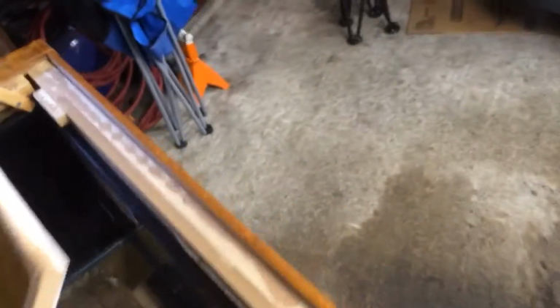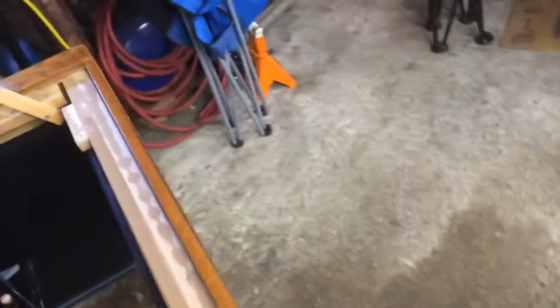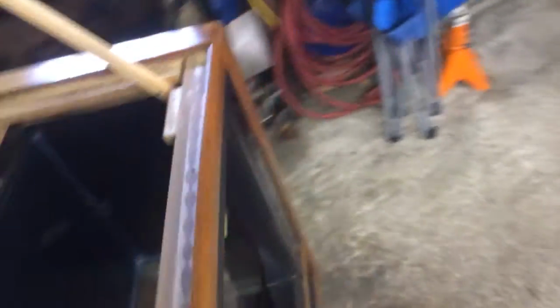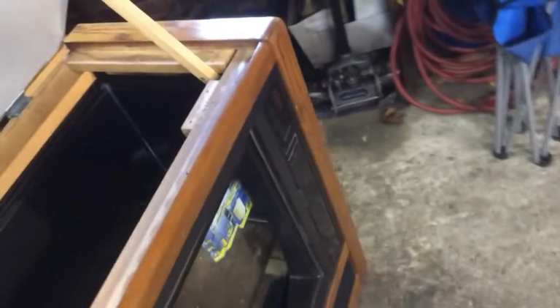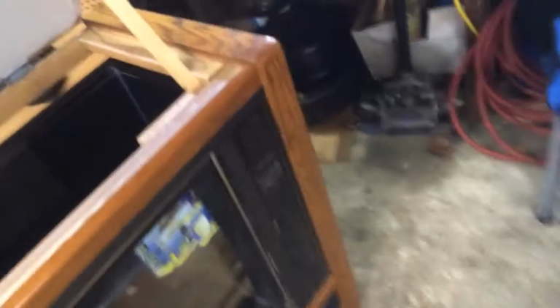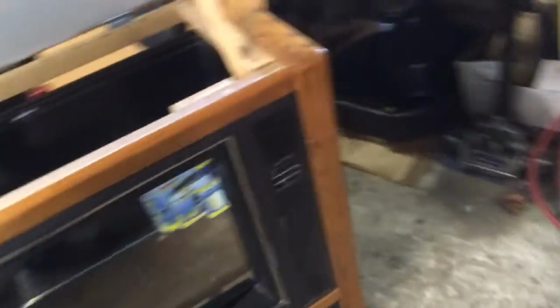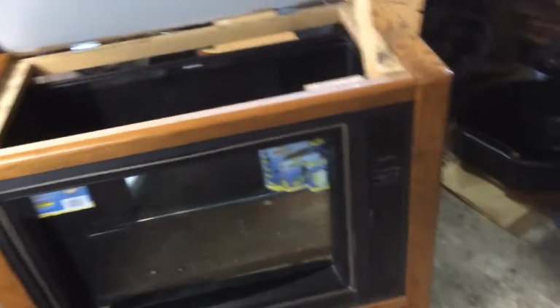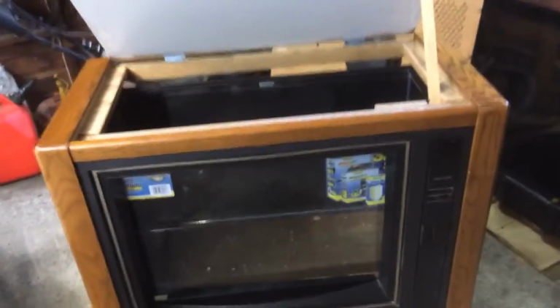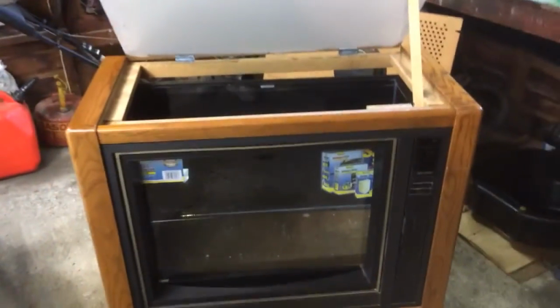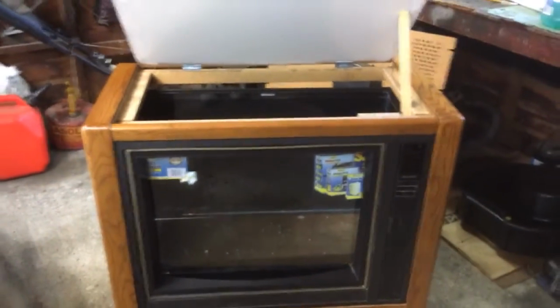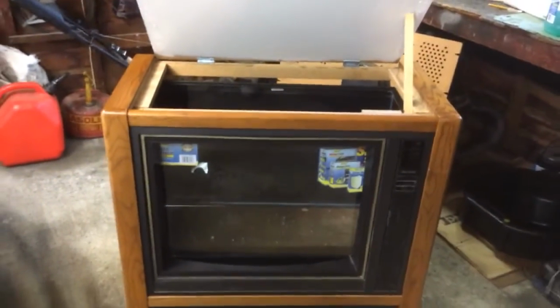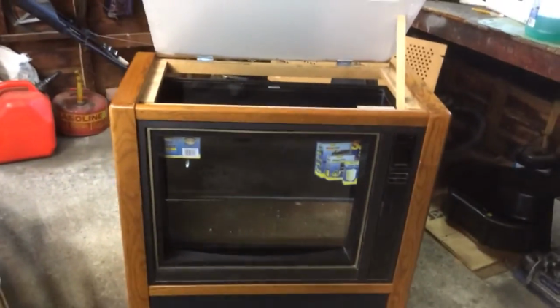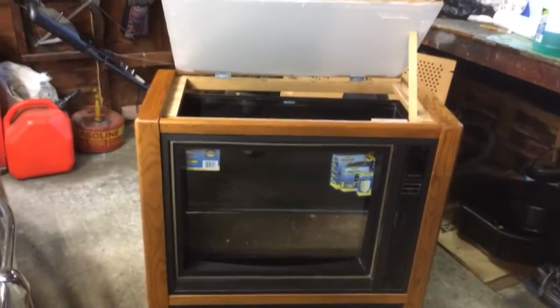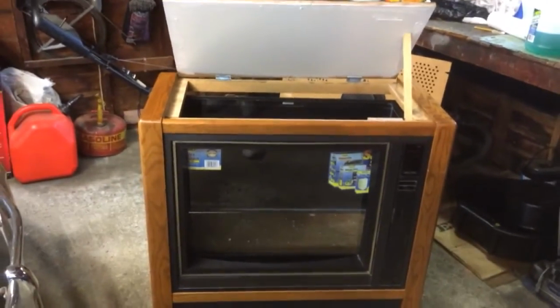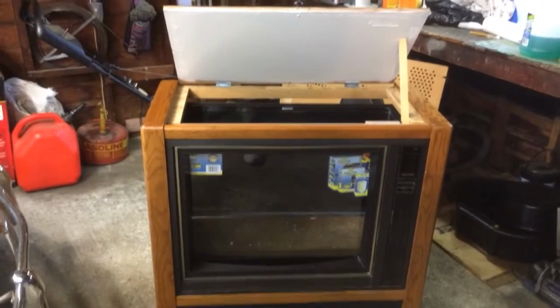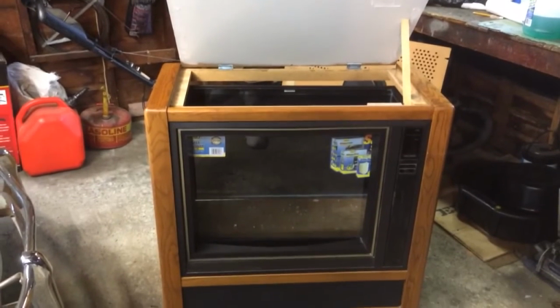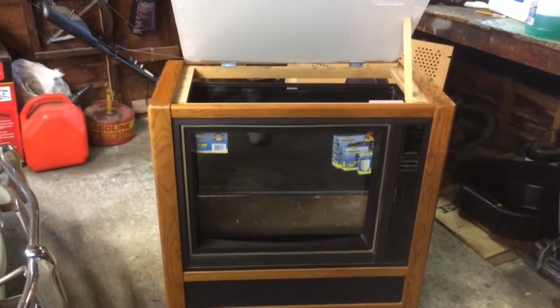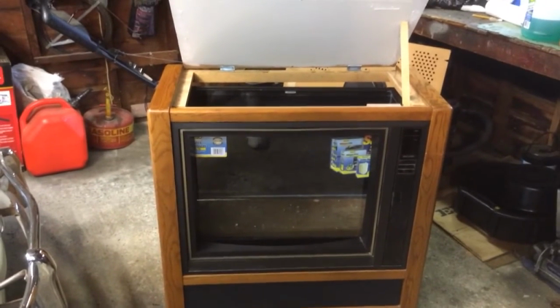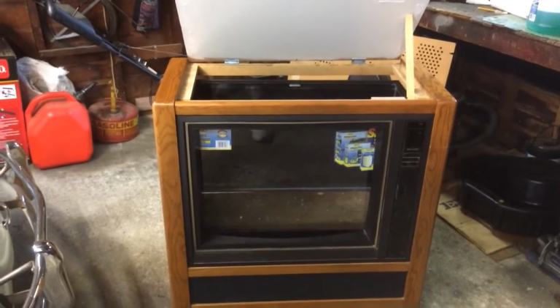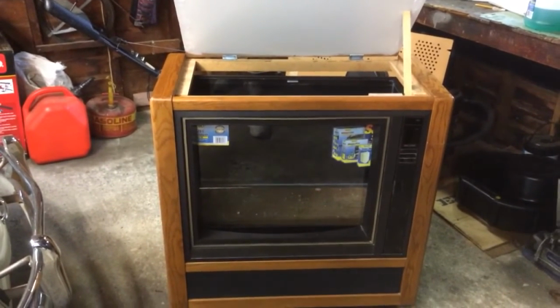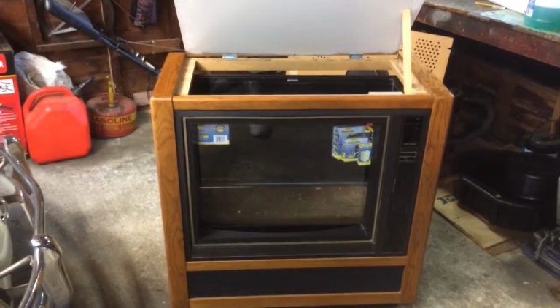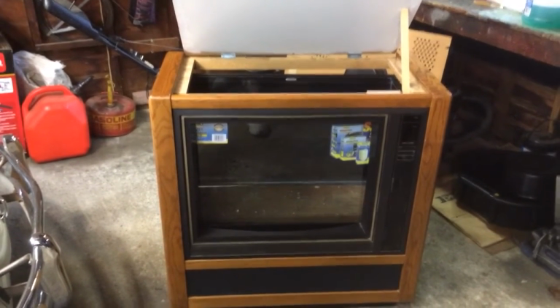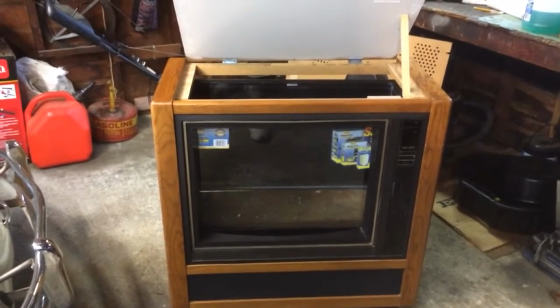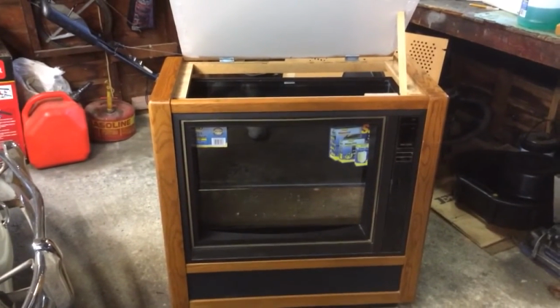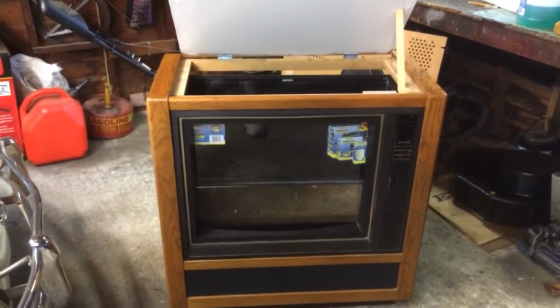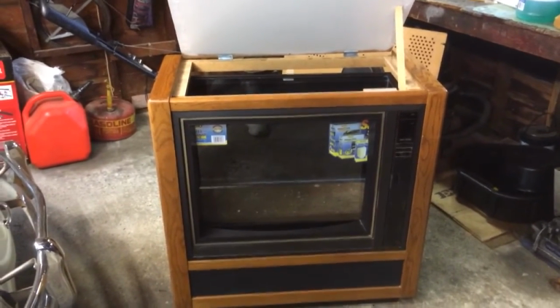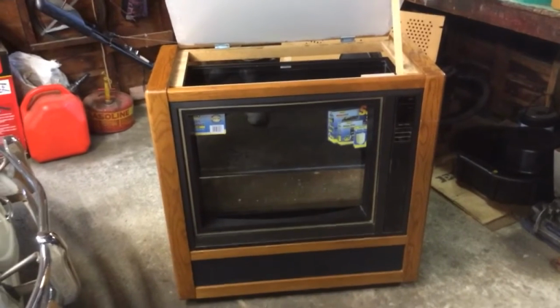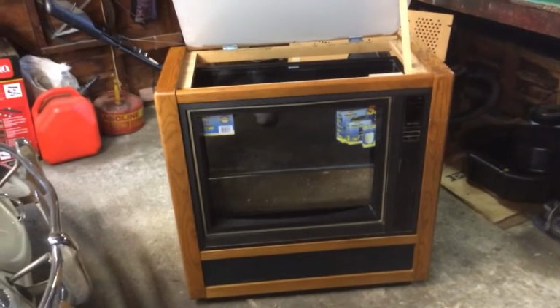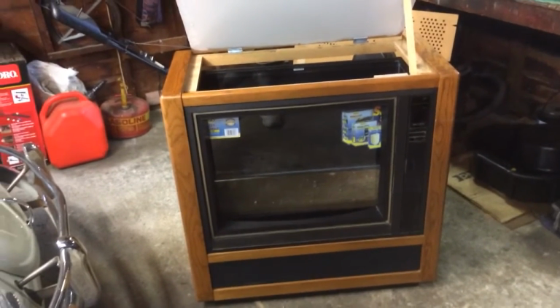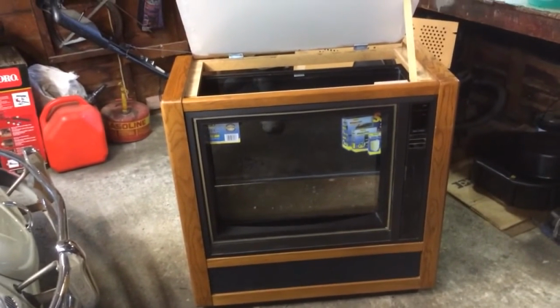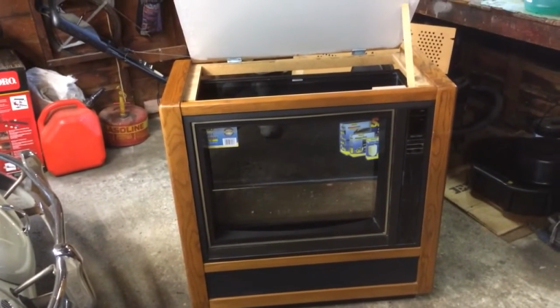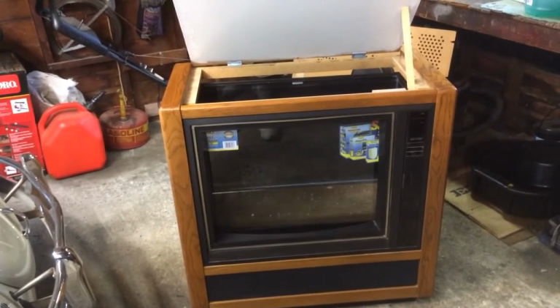Next week sometime the filter and the heaters and stuff will arrive, and we'll bring this inside and put it together. Just a quick peek for my TV tank. More to come. Thanks for watching.